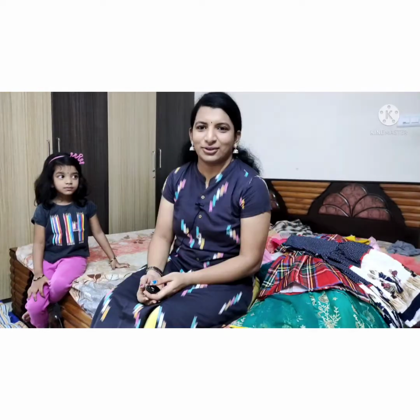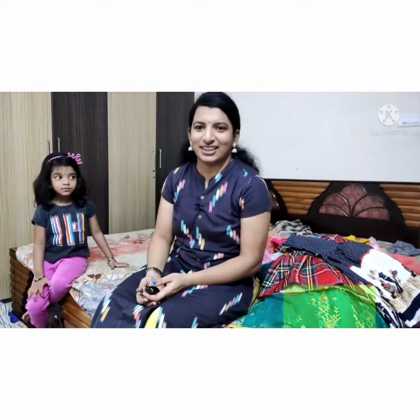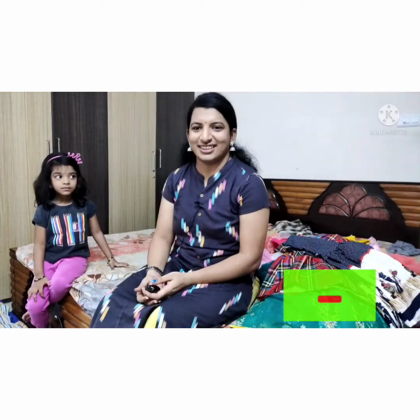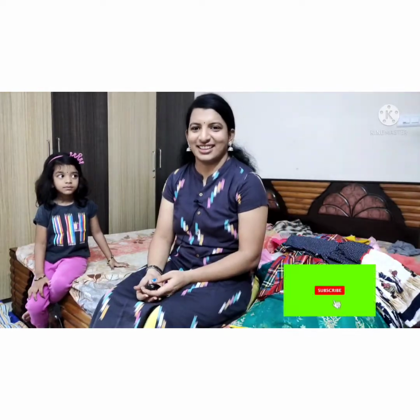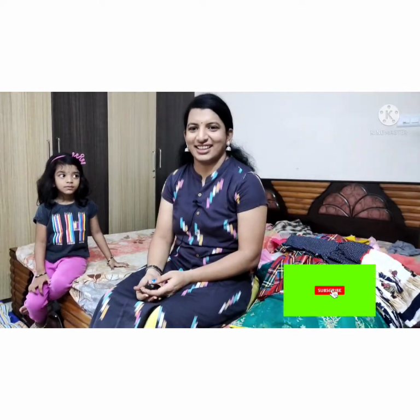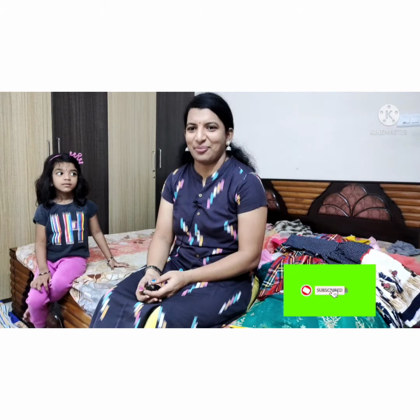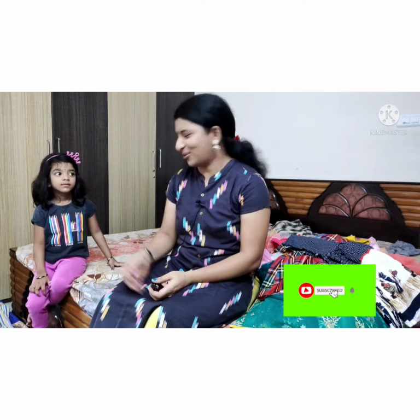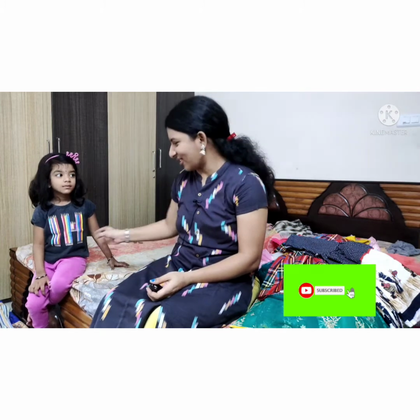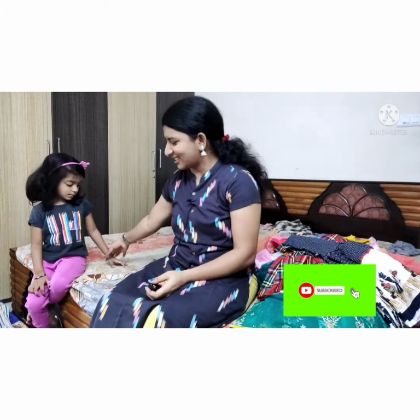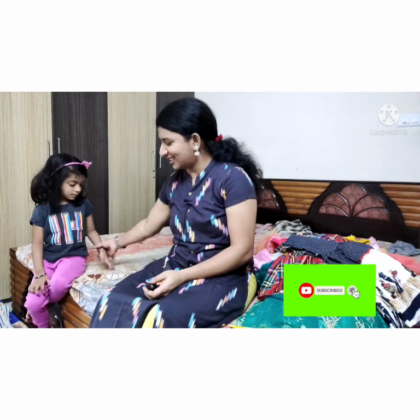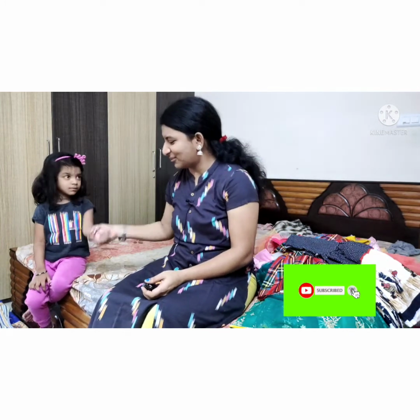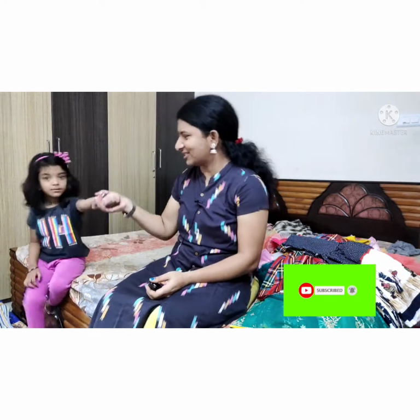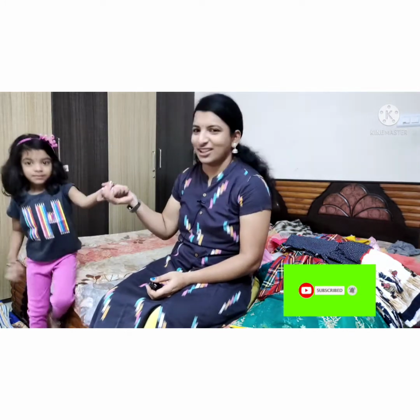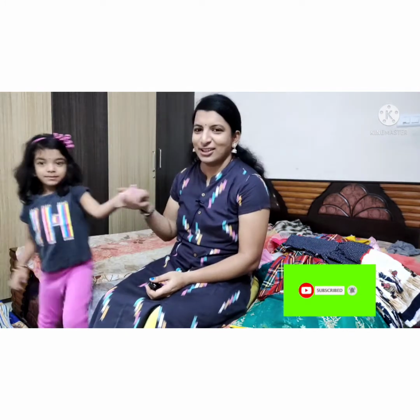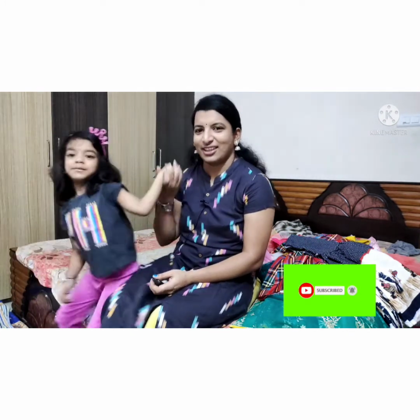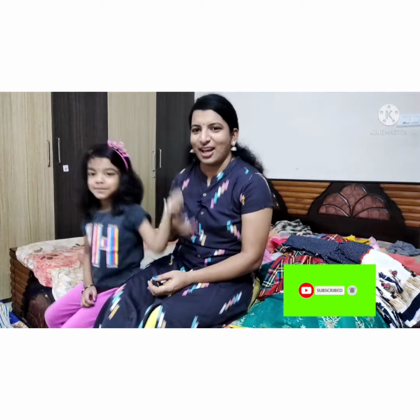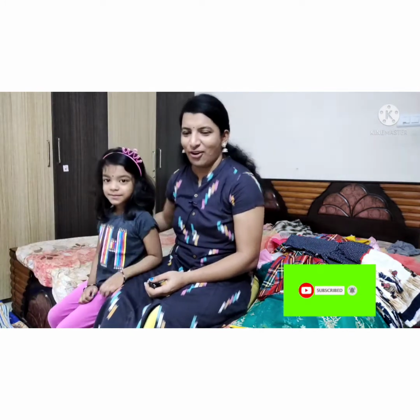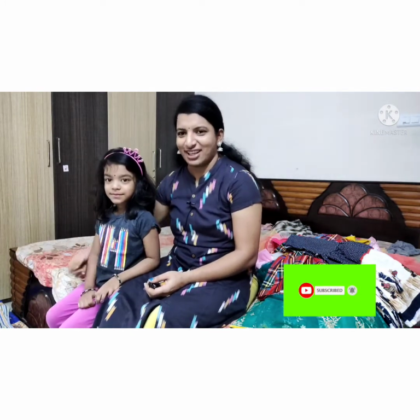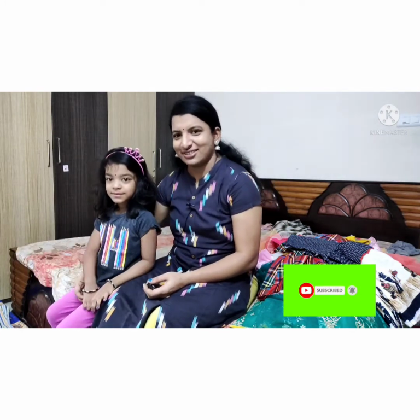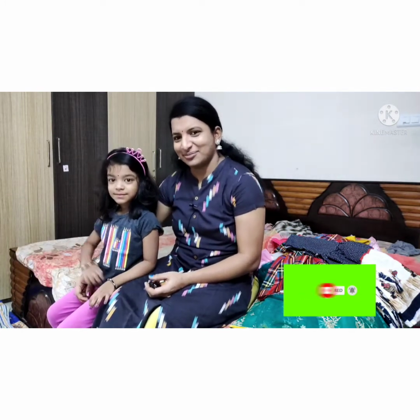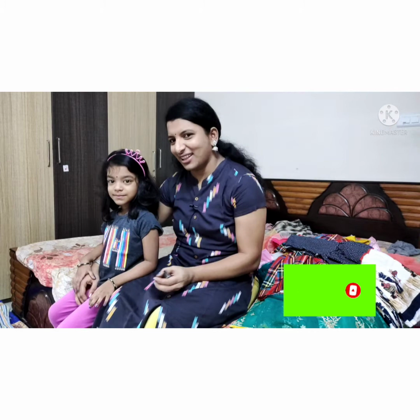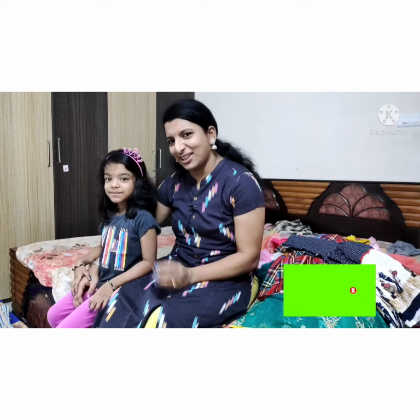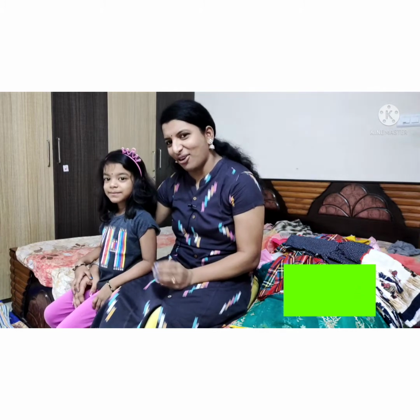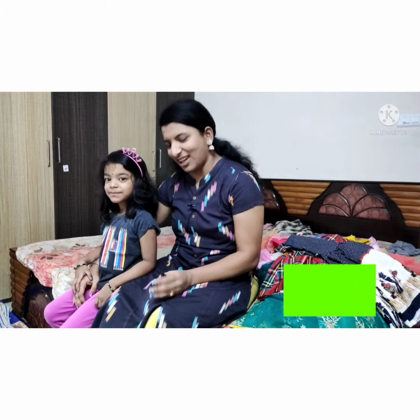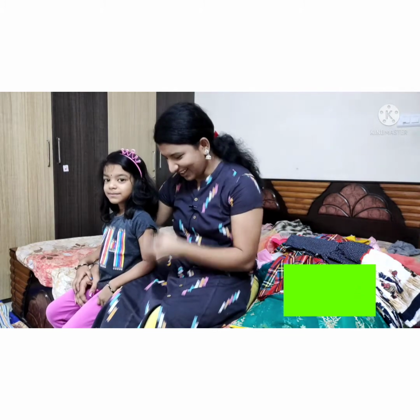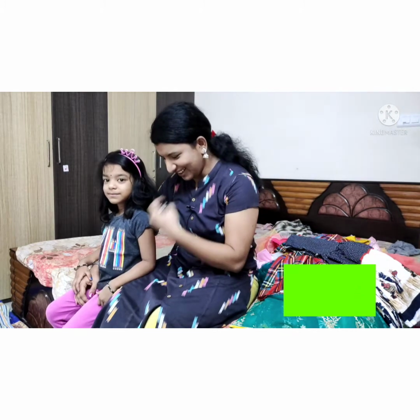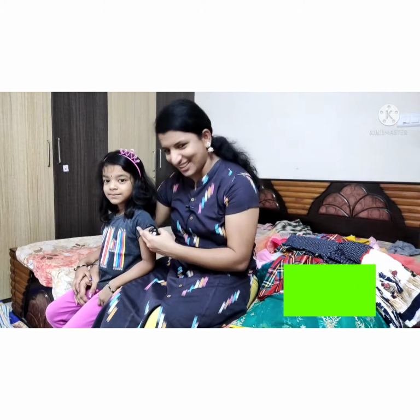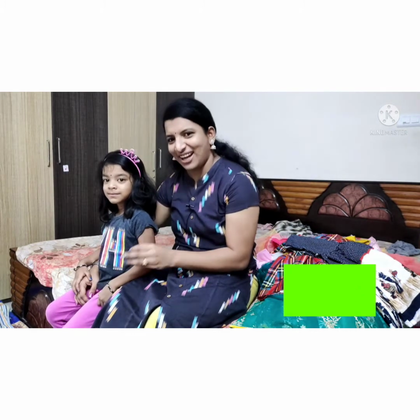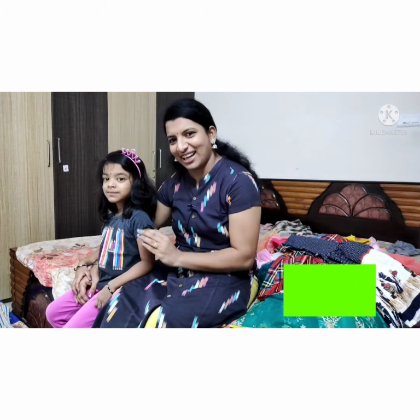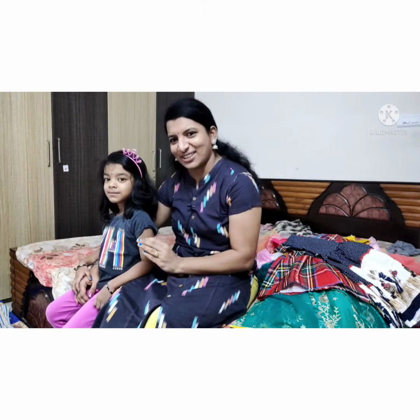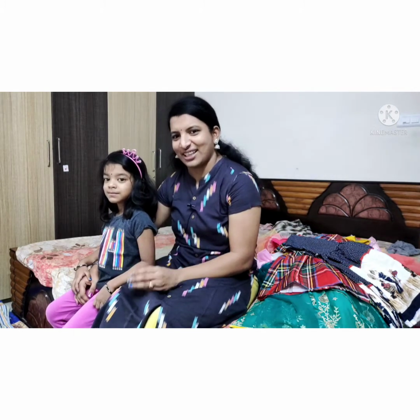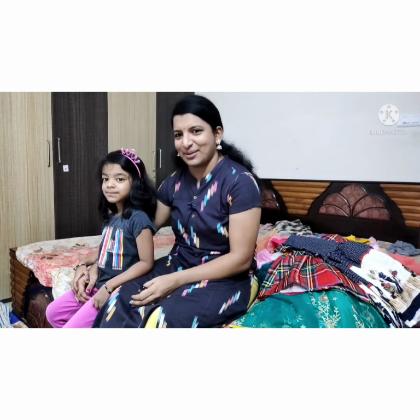So friends, this is Ammu Procs. If you have any Procs, this is T-Shirt. It's very comfortable.